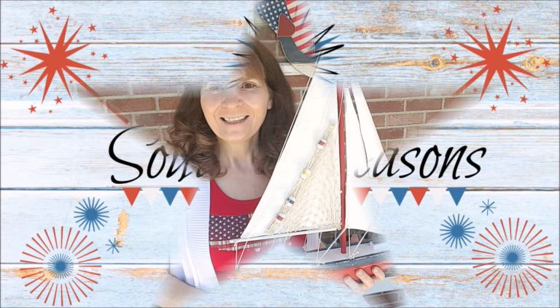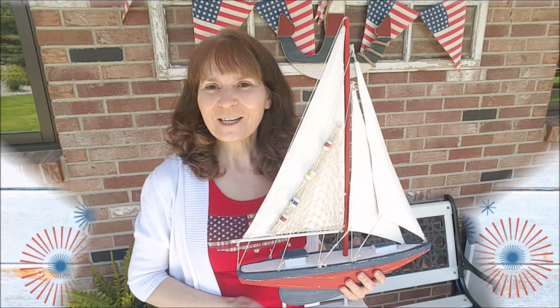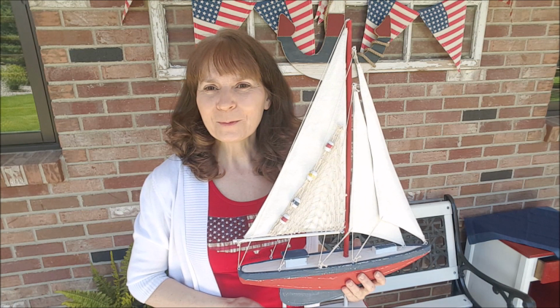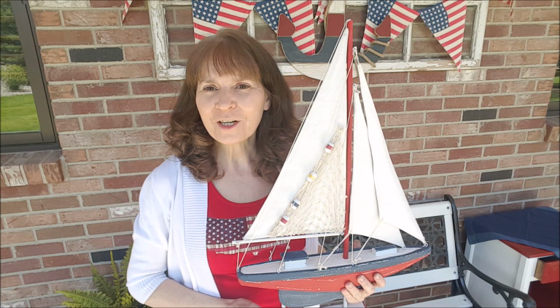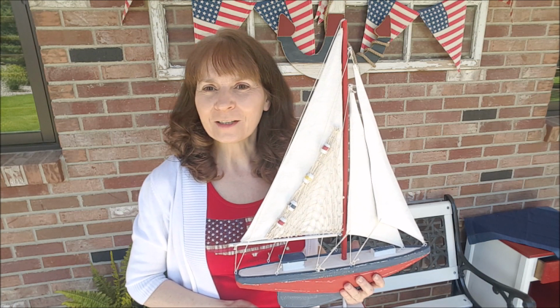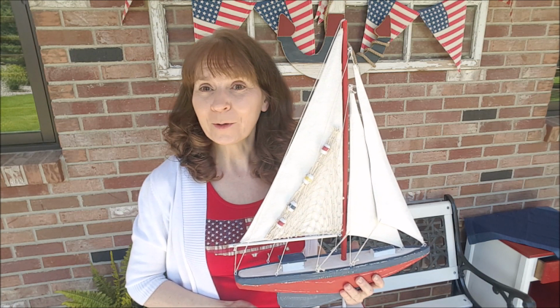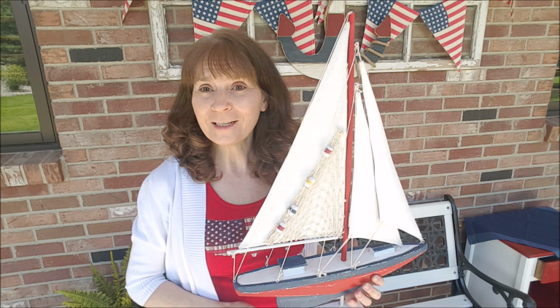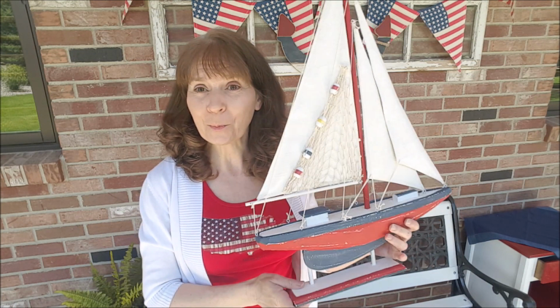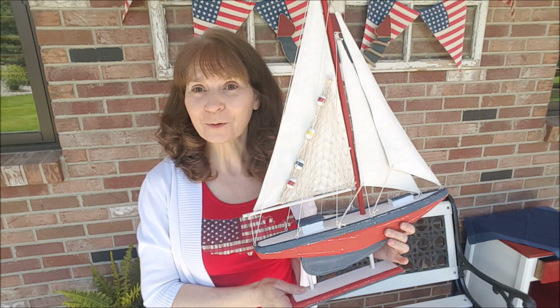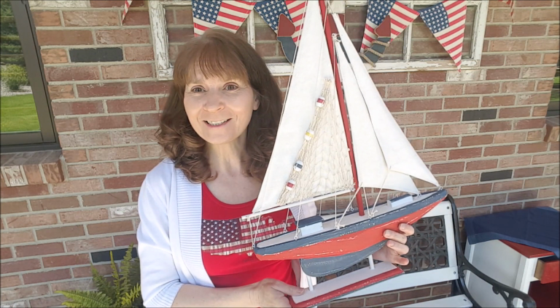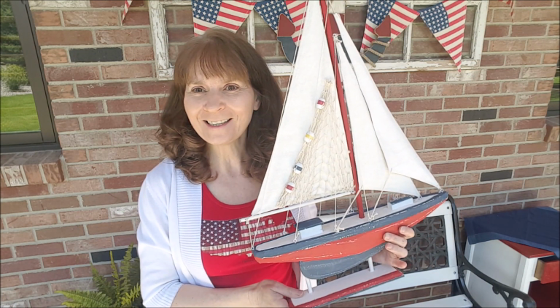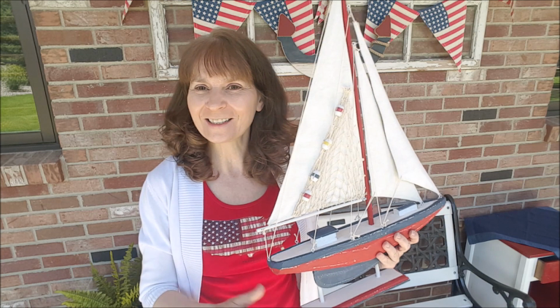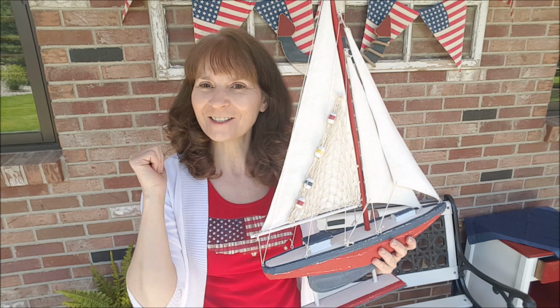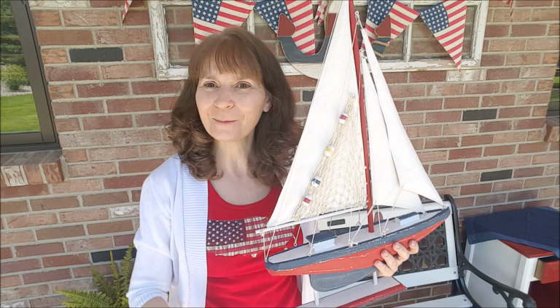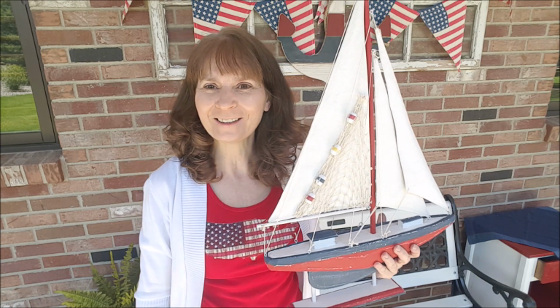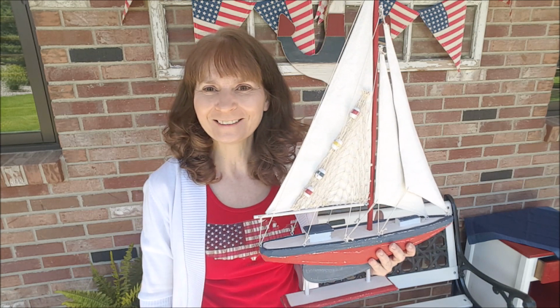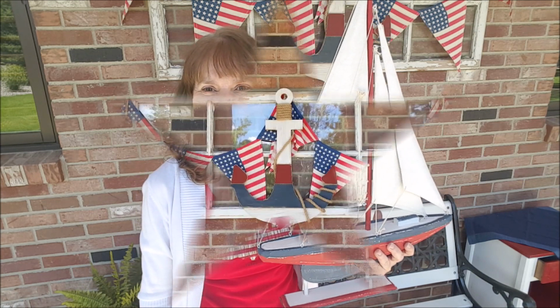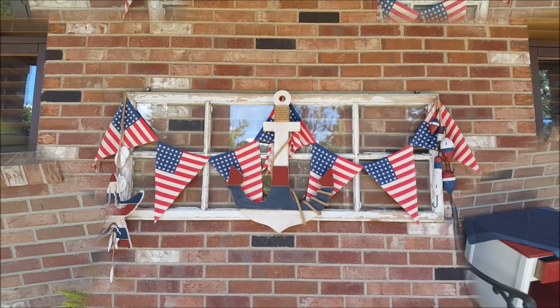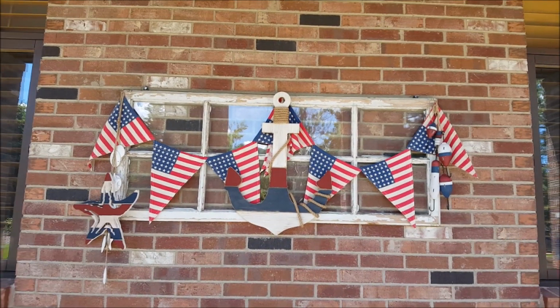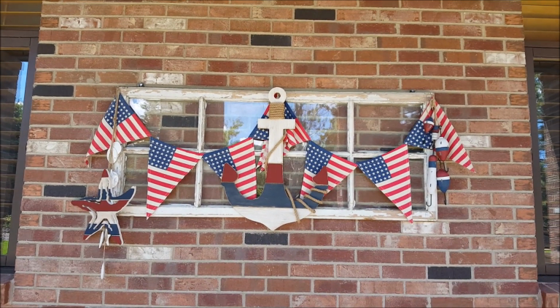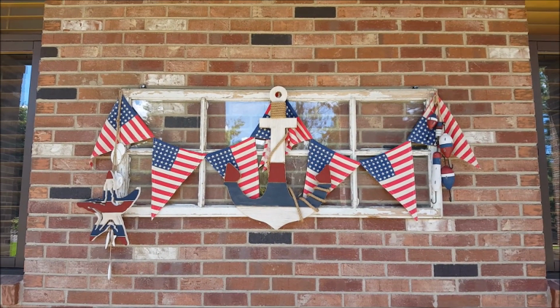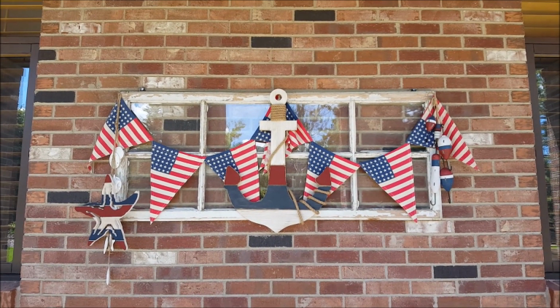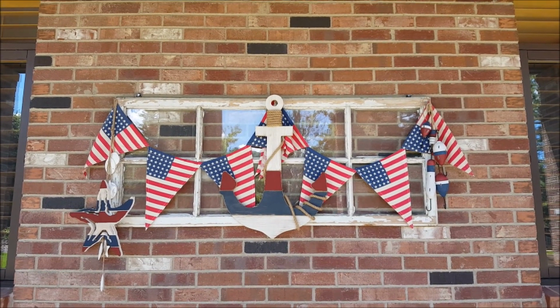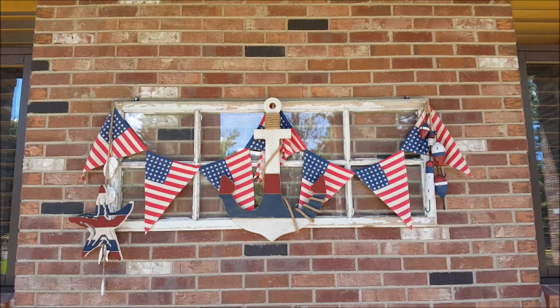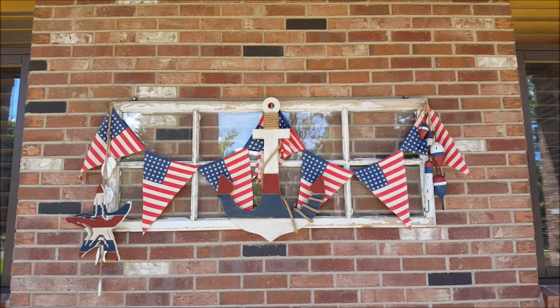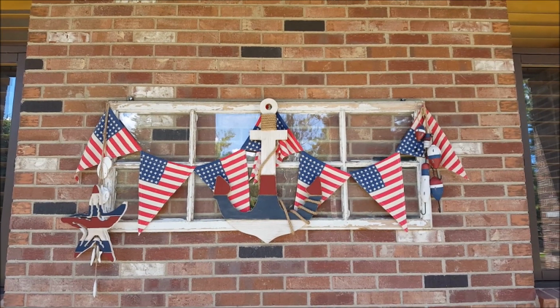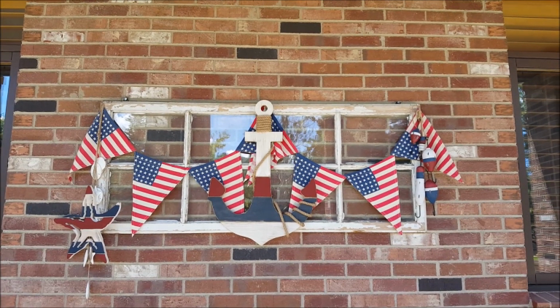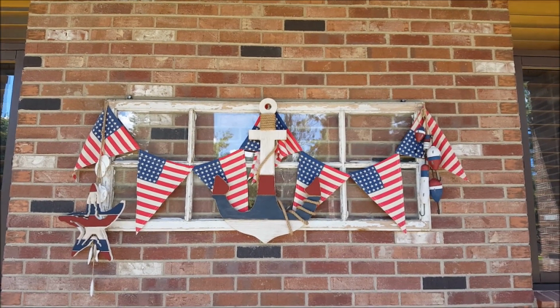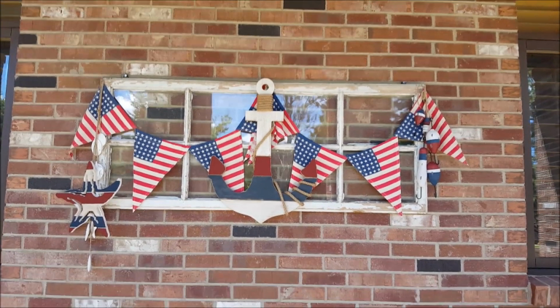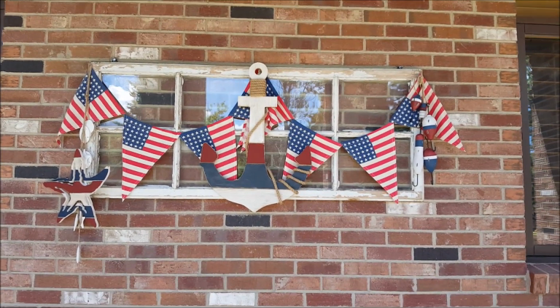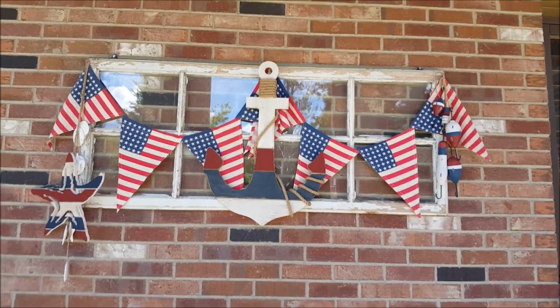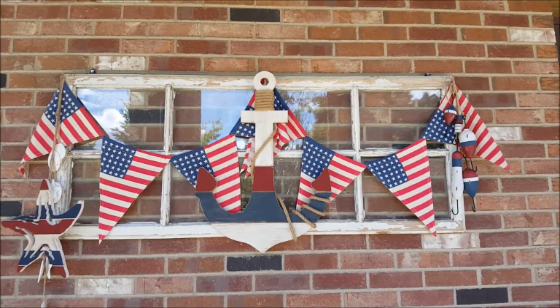Hey guys, welcome to my channel. Are we ready to go patriotic today? Let's get started. I already had all this hung up here on my old window that I want to show you.